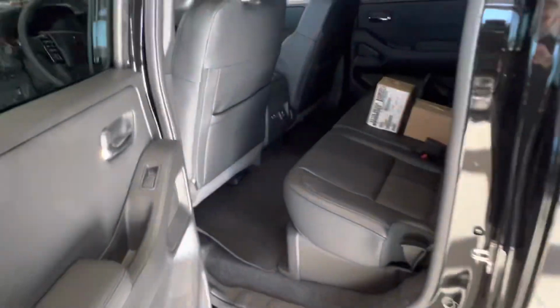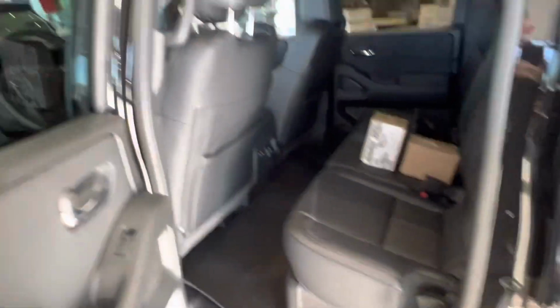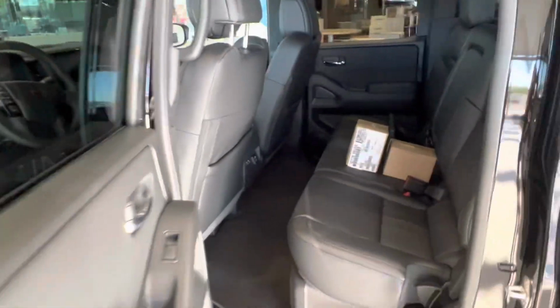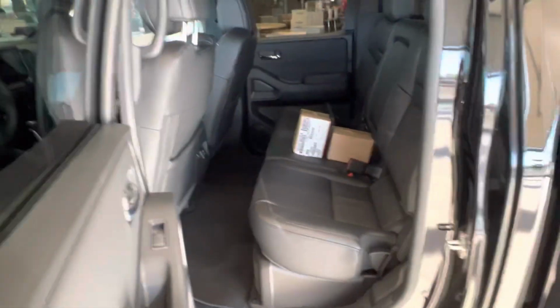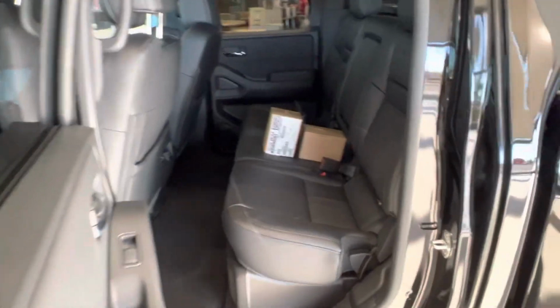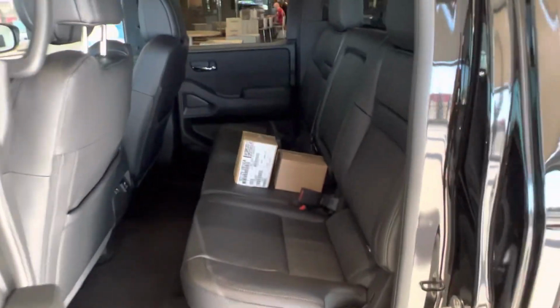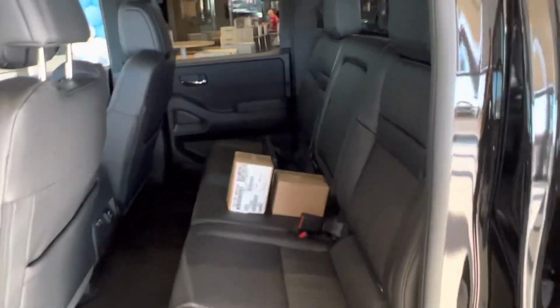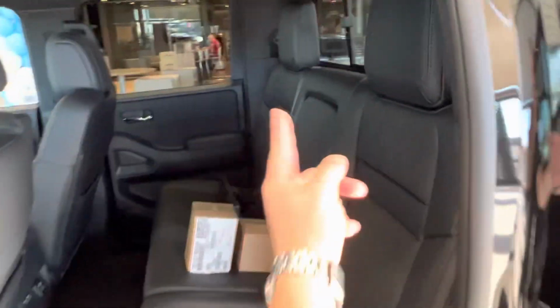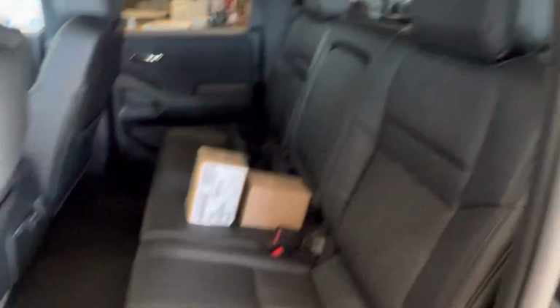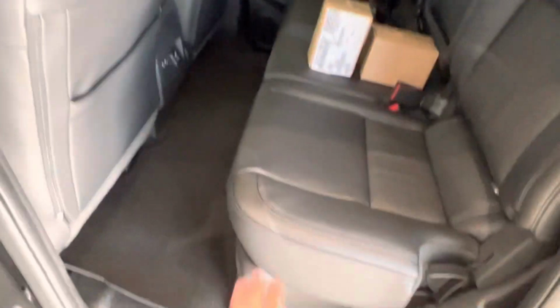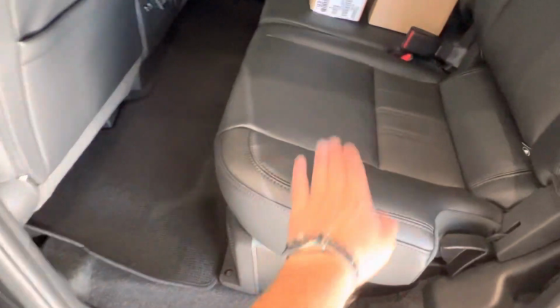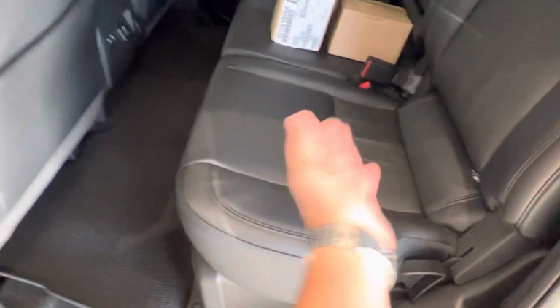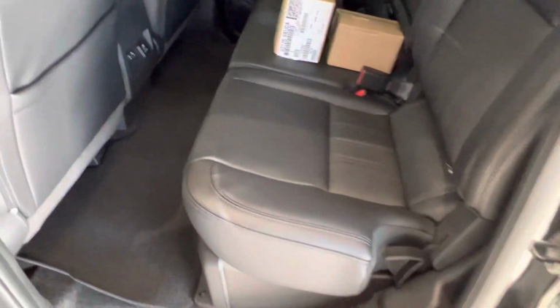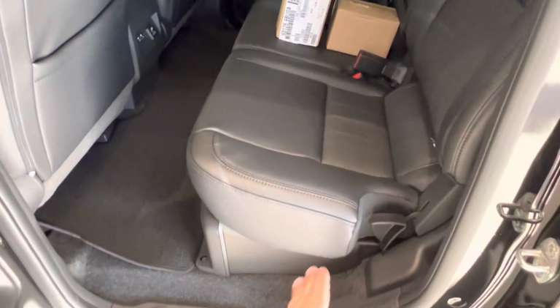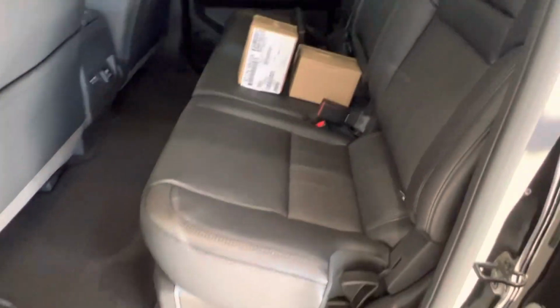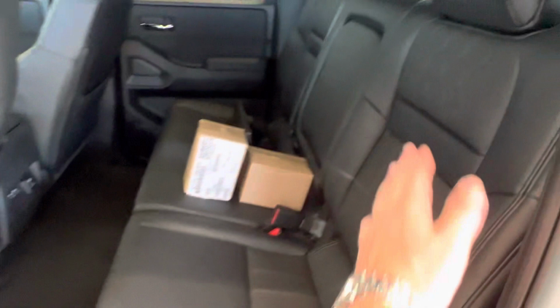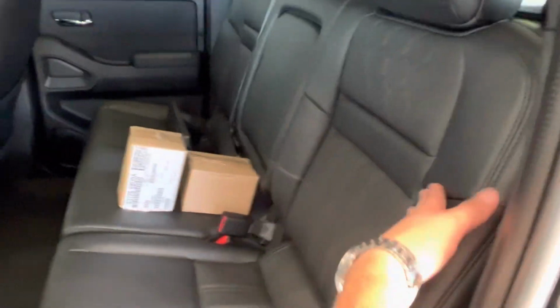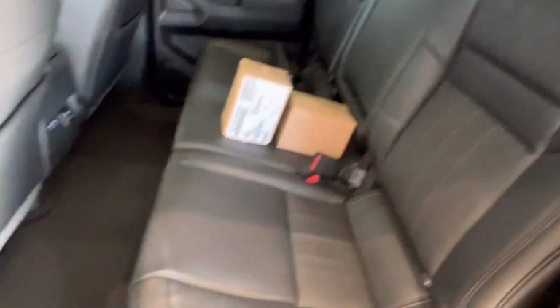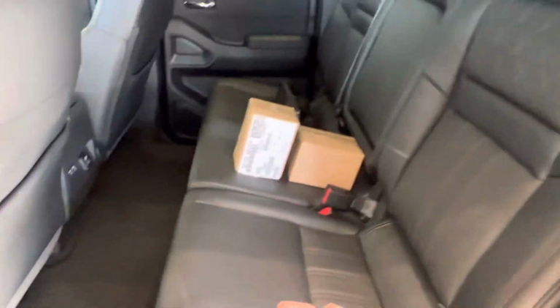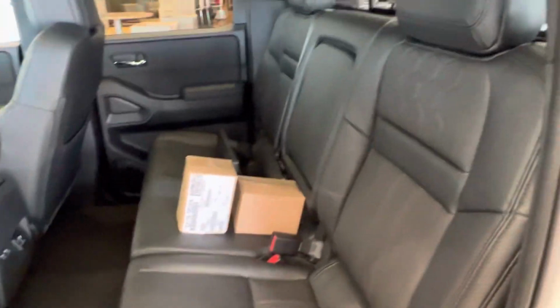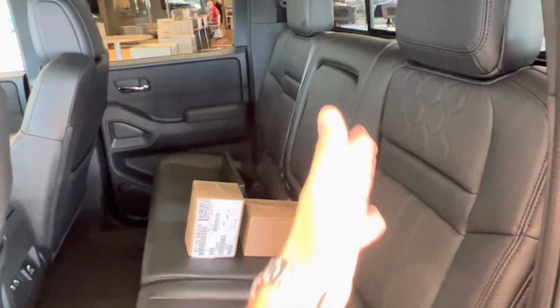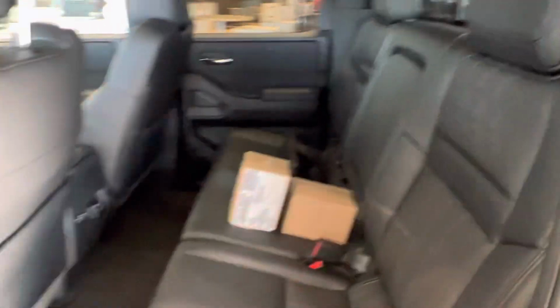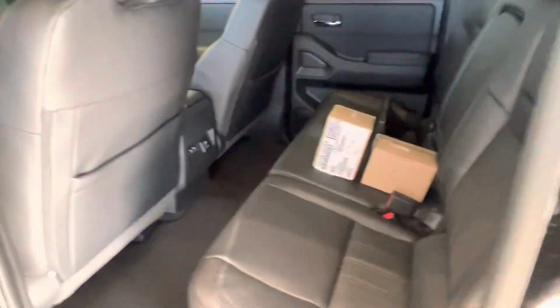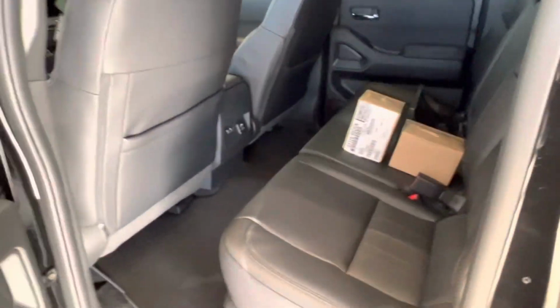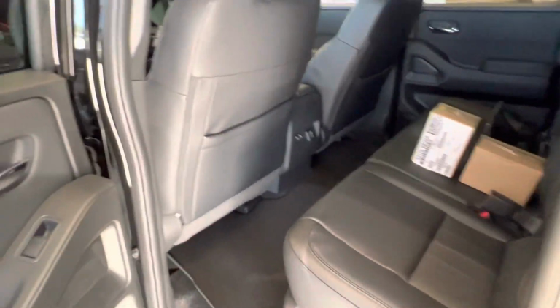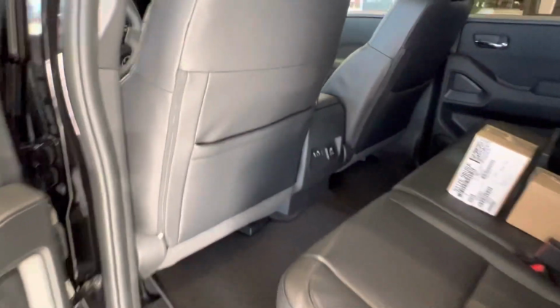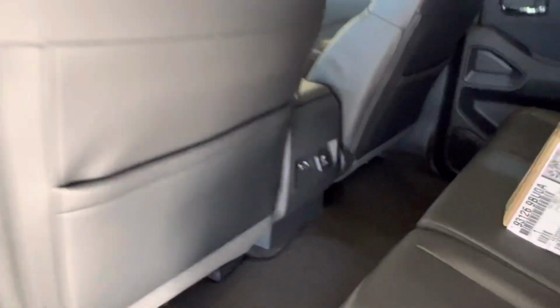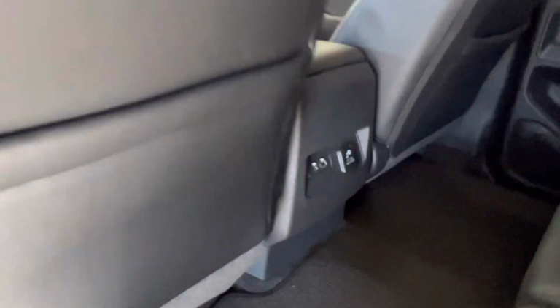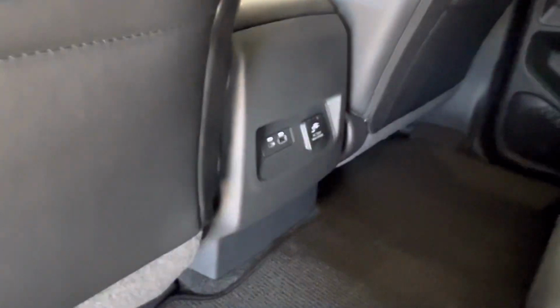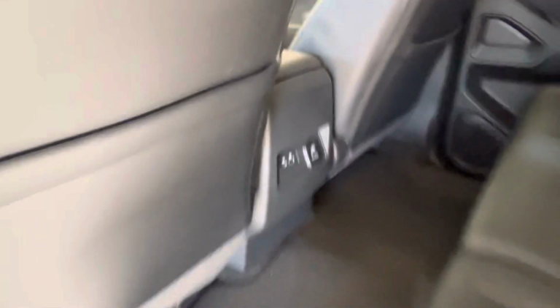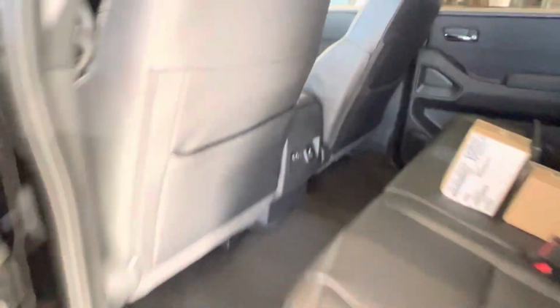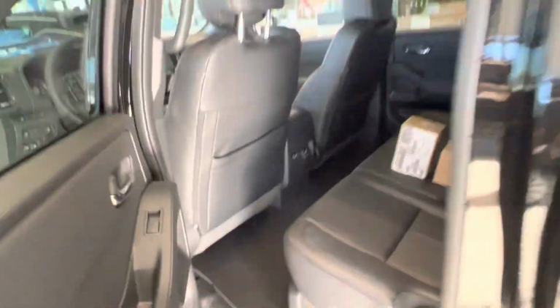Second row's got tons of space as well. You got a center armrest. These seats do fold up if you want a little extra storage — they fold down as well. You got your tire tools in behind, and charging ports and a power outlet in the back seat here.